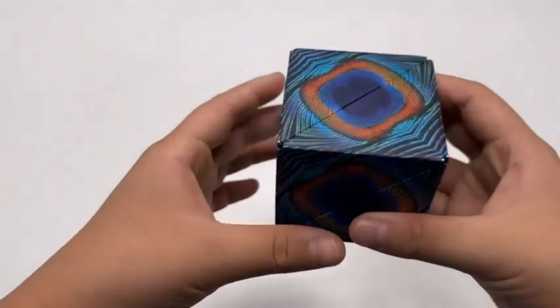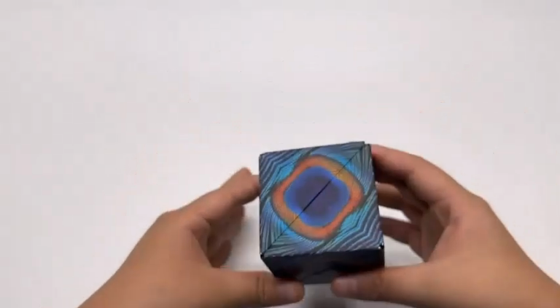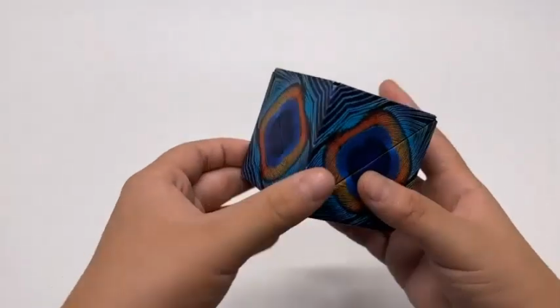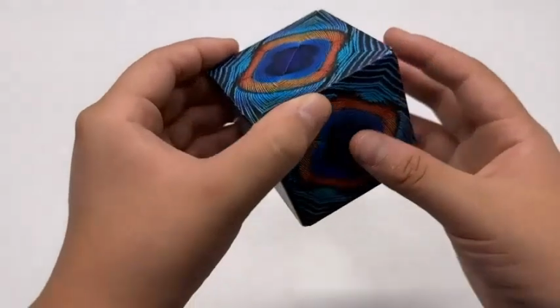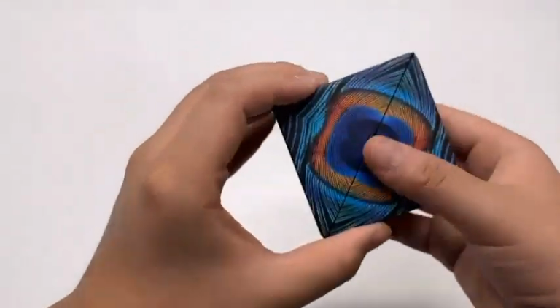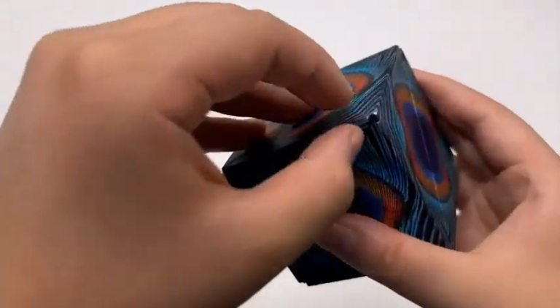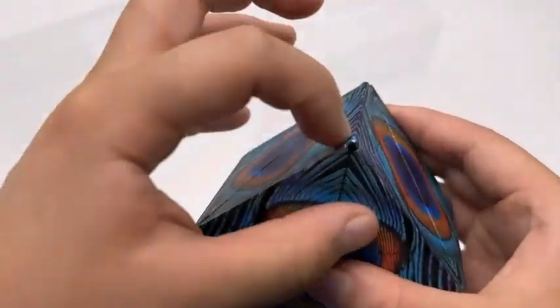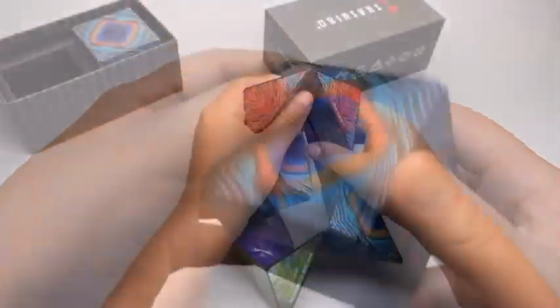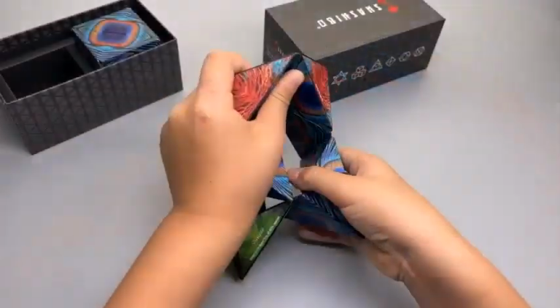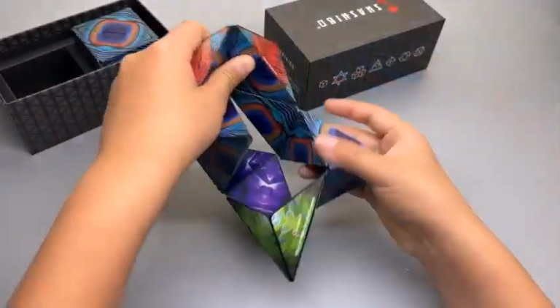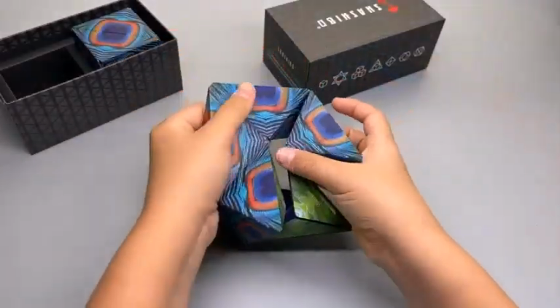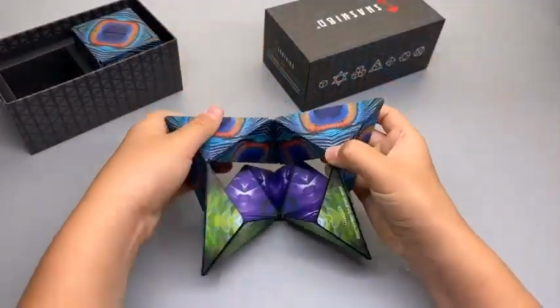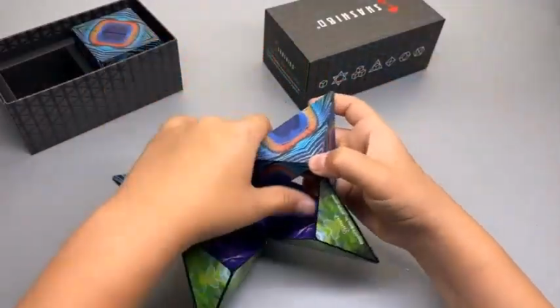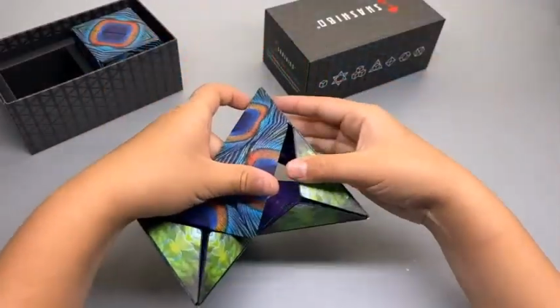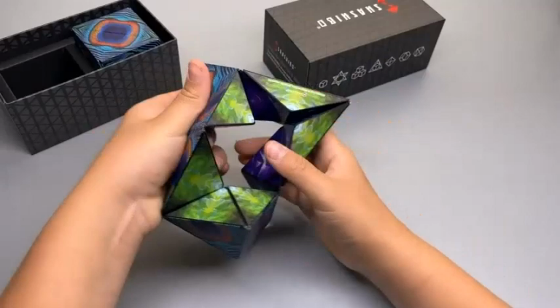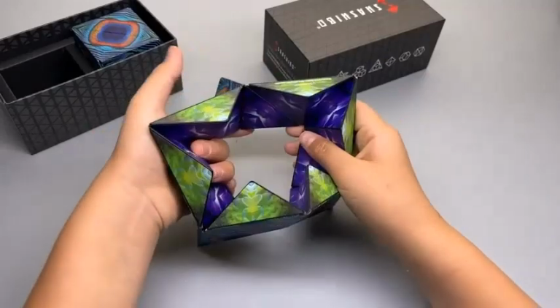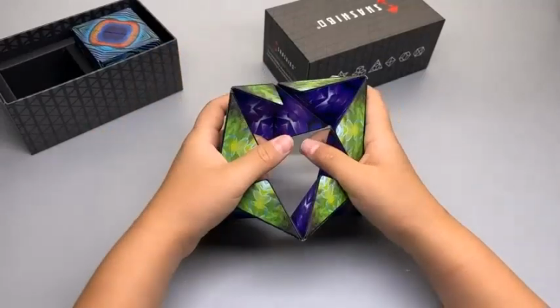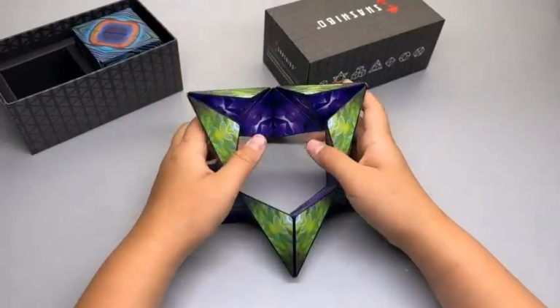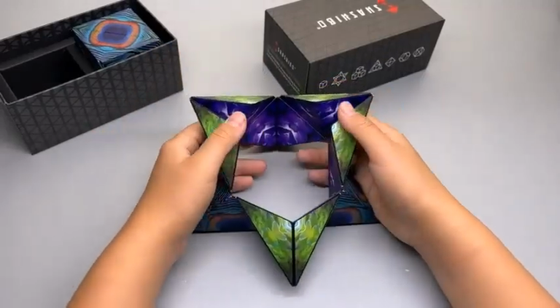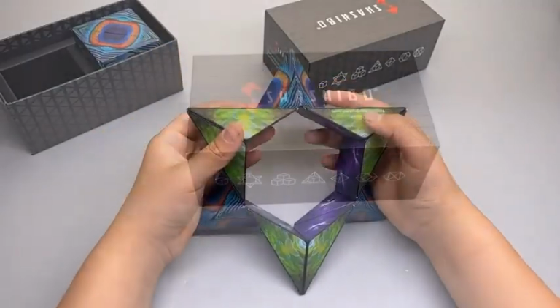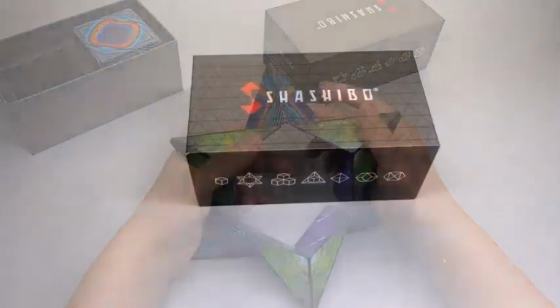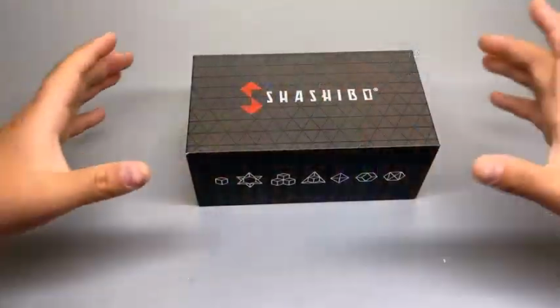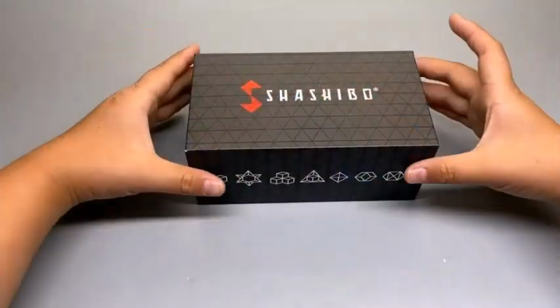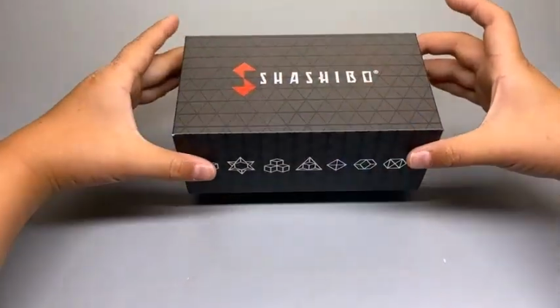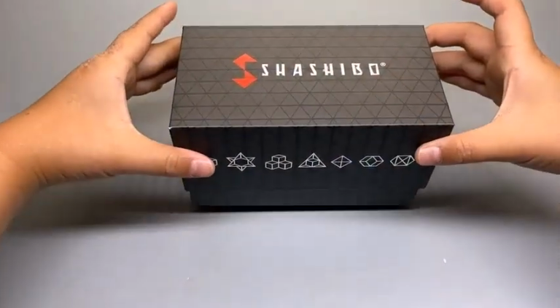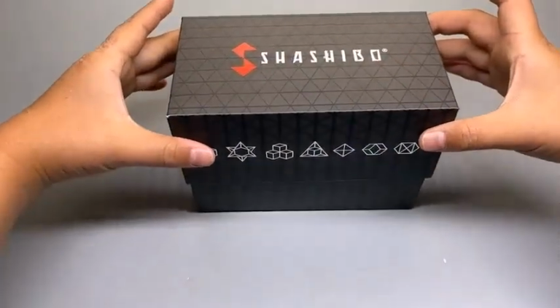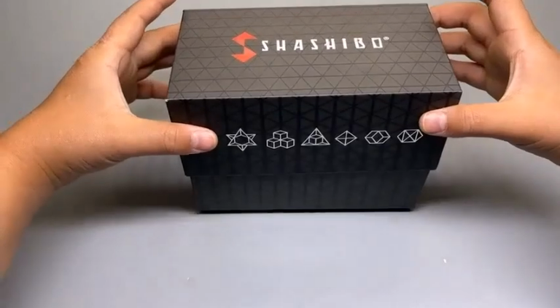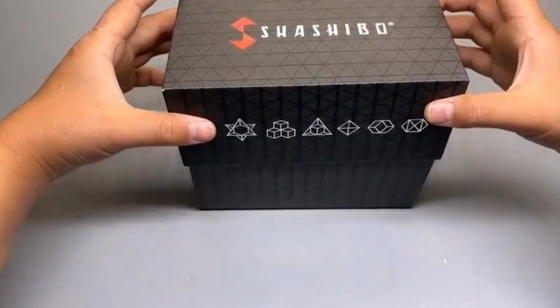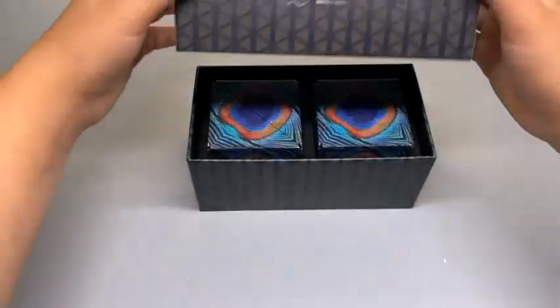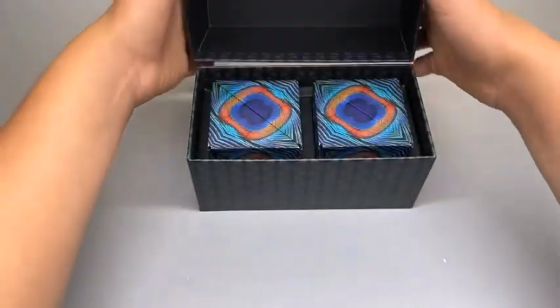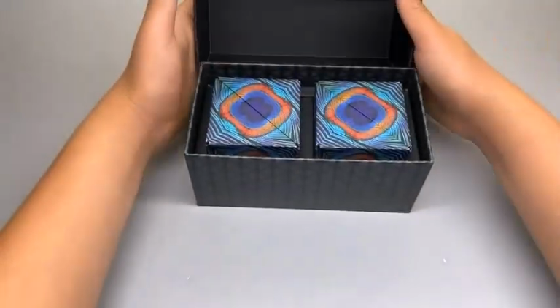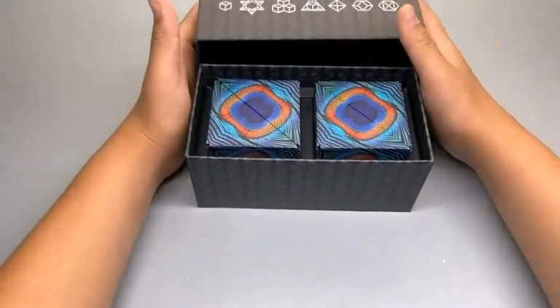Build larger geometric shapes and create unlimited possibilities as you add cubes. Each cube is 2.4 inches, but it expands and becomes bigger as you transform it into various shapes.